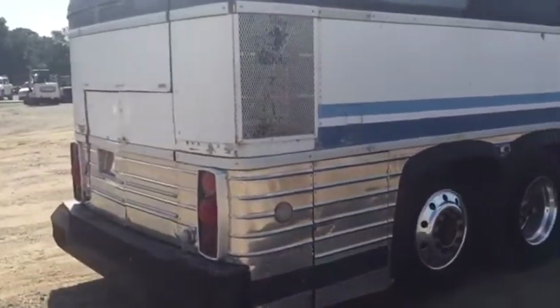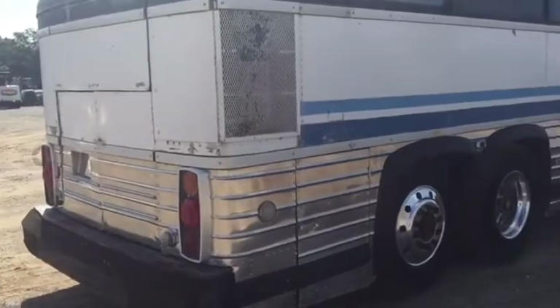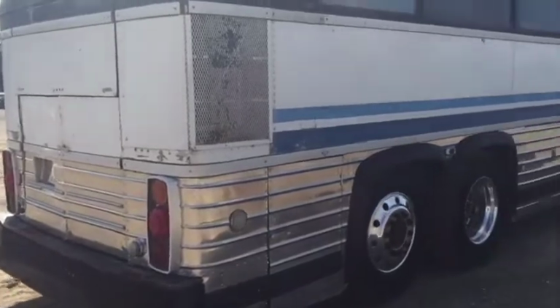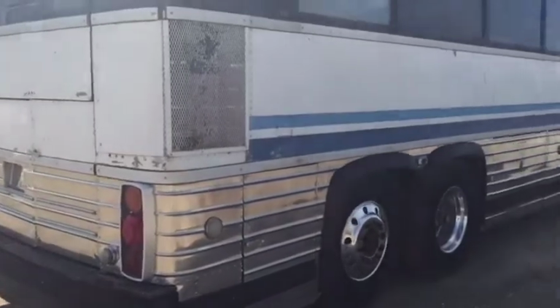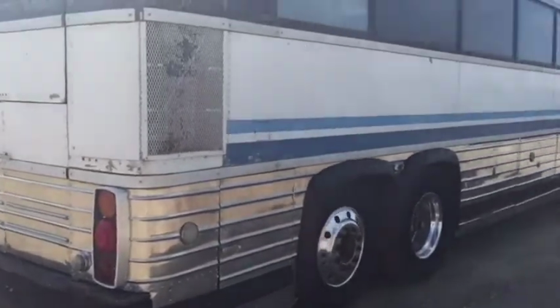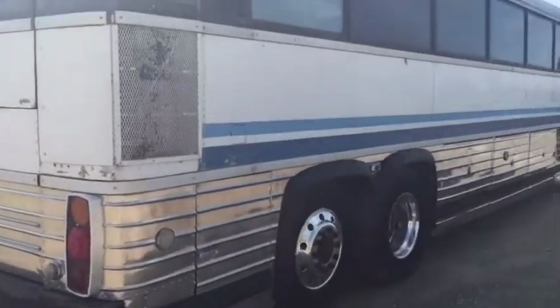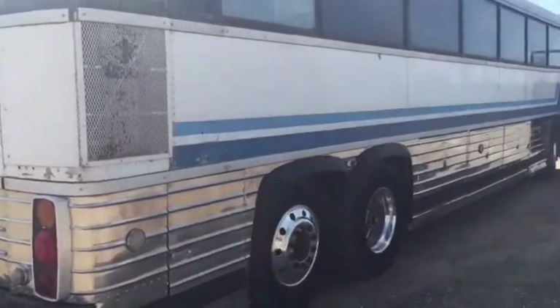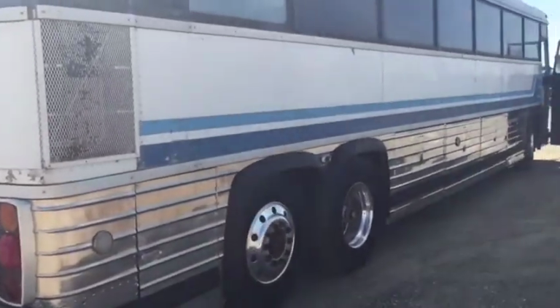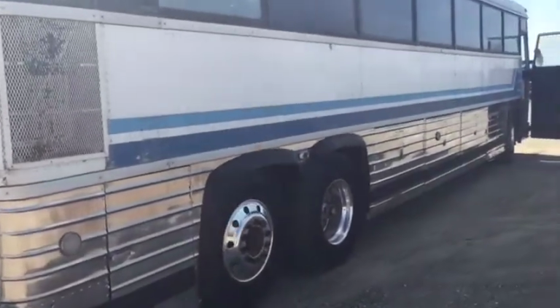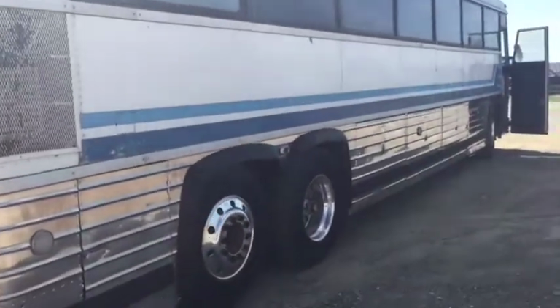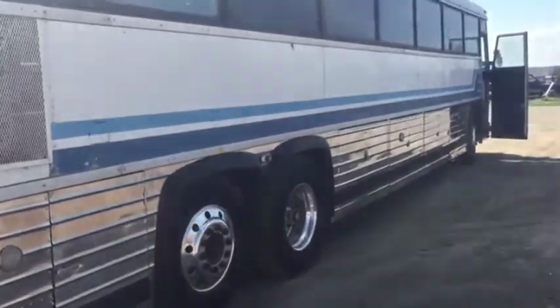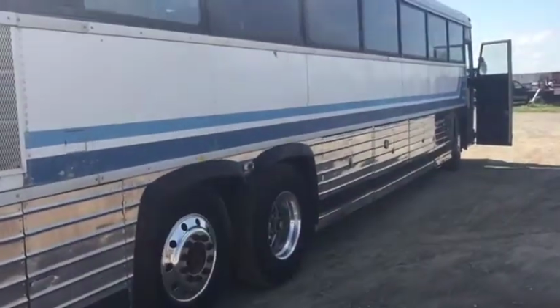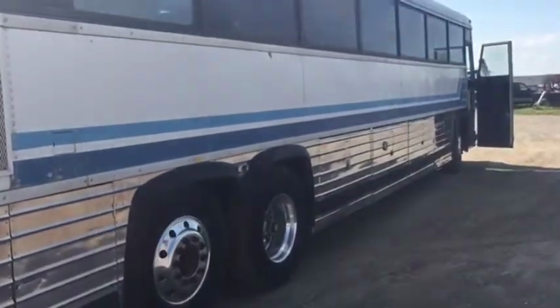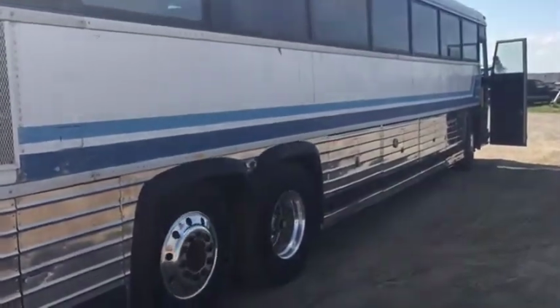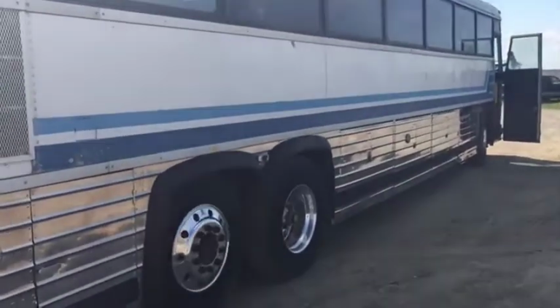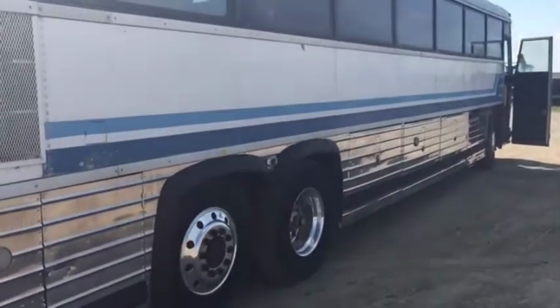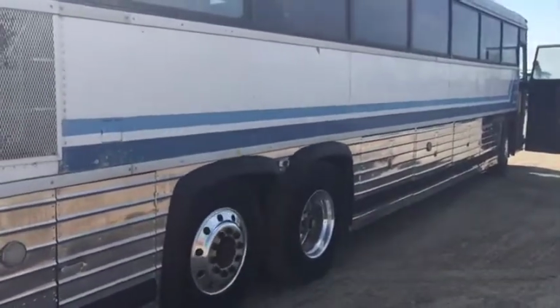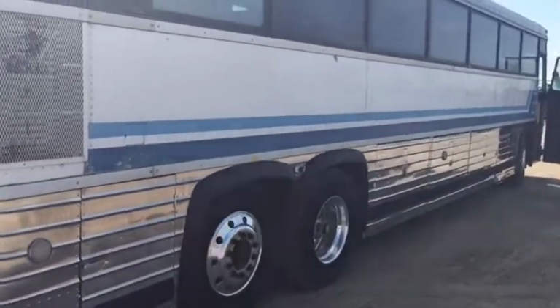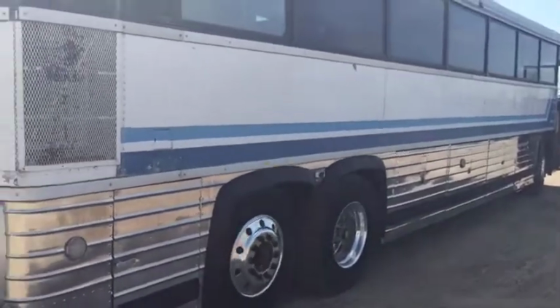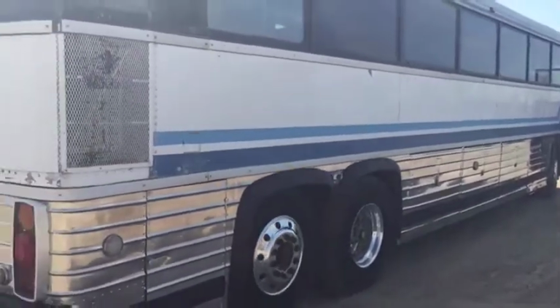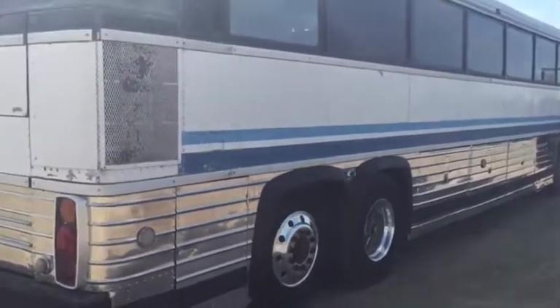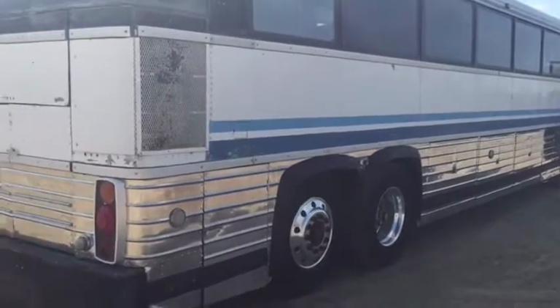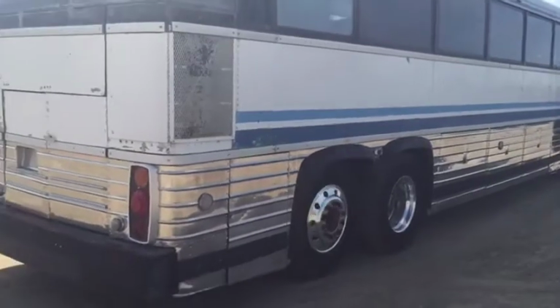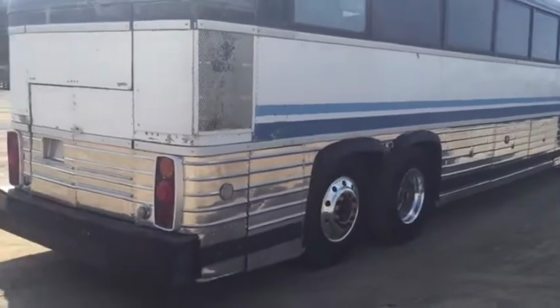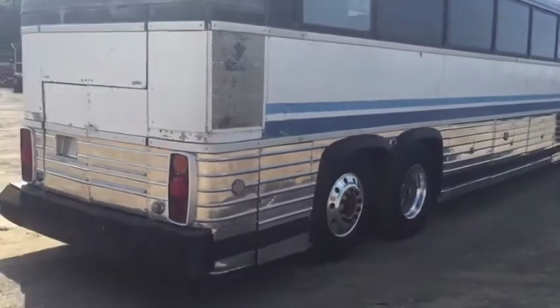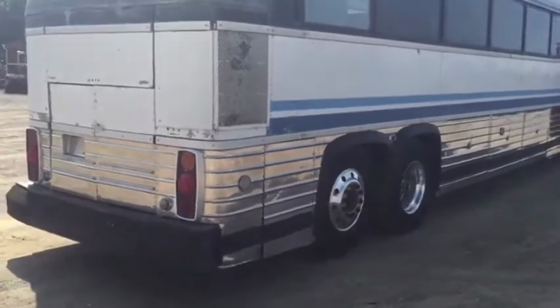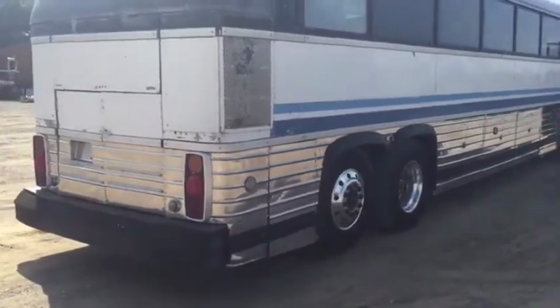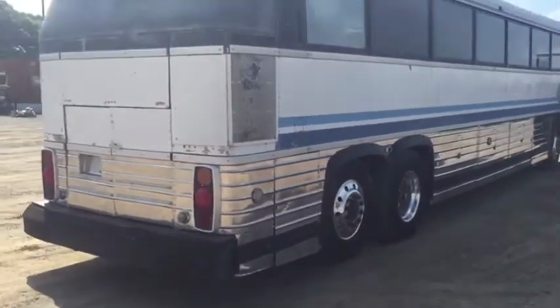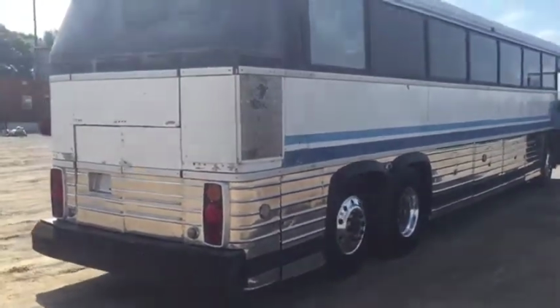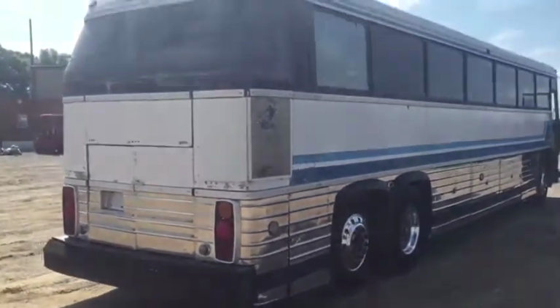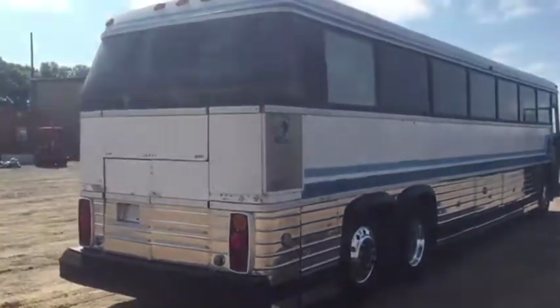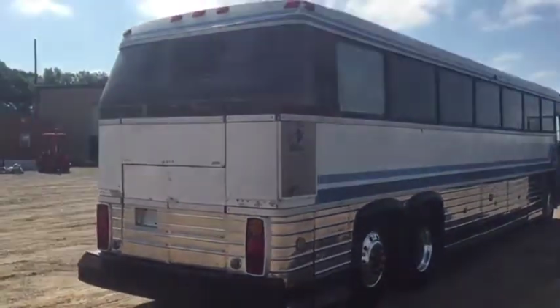When off-time rush auction, you're going to find this 1981 MCI Crusader II bus — 47 passenger, 48 with the driver. When off-time rush auction, you're going to find this piece.